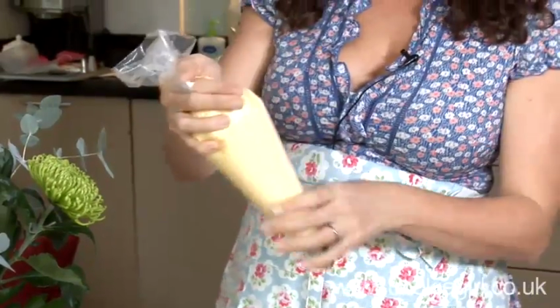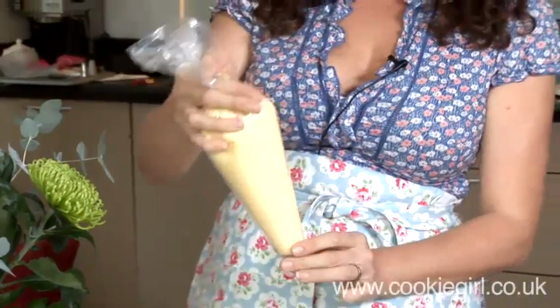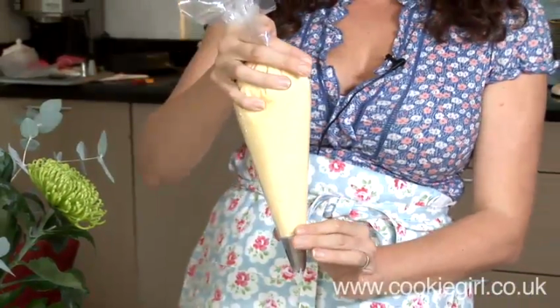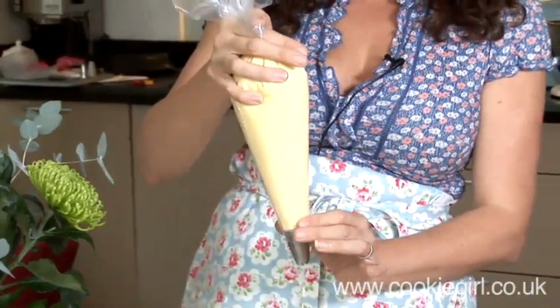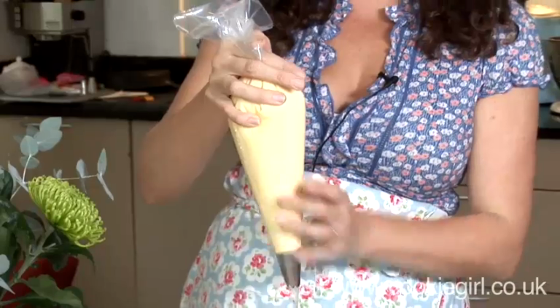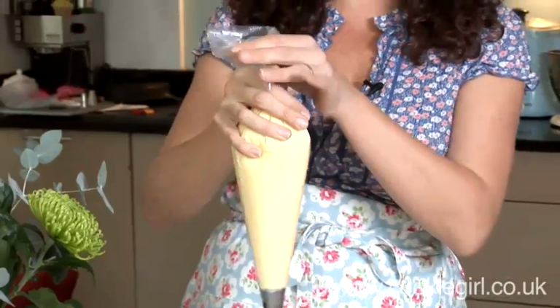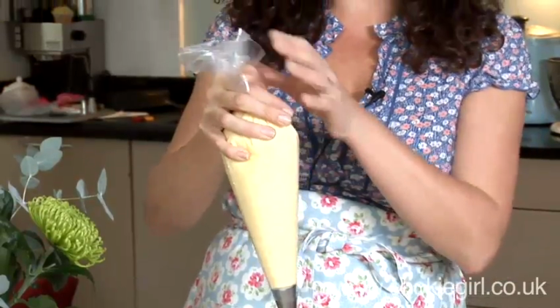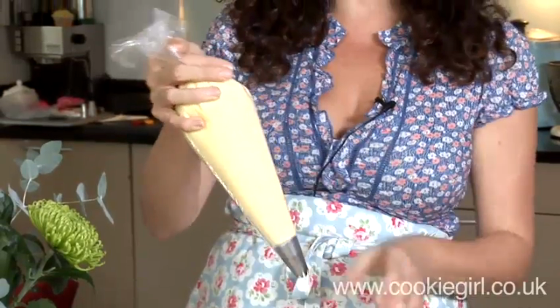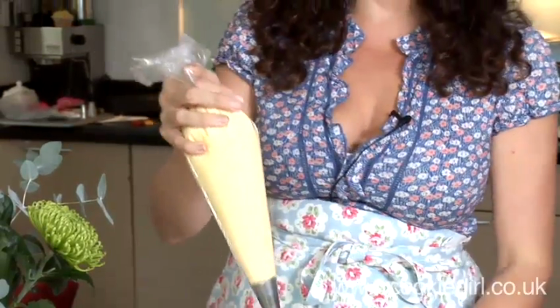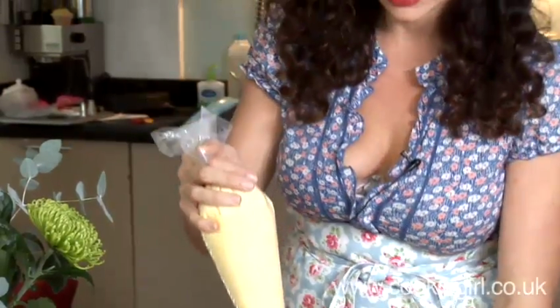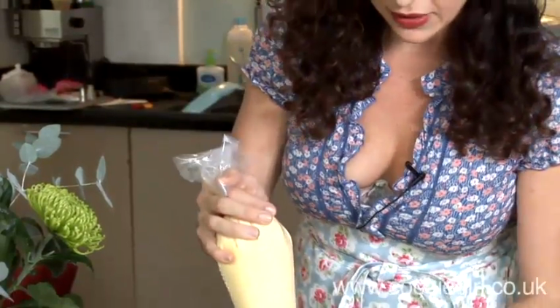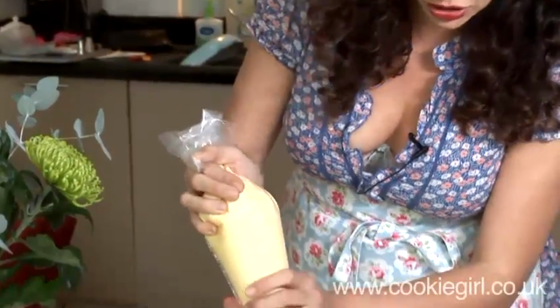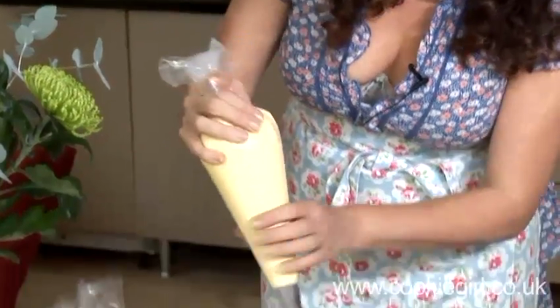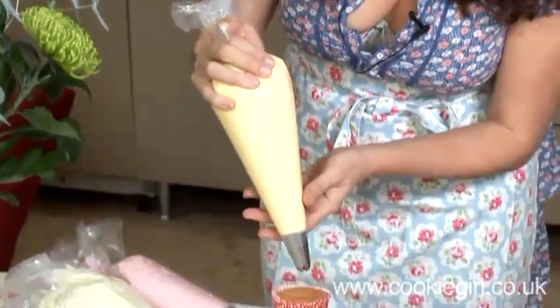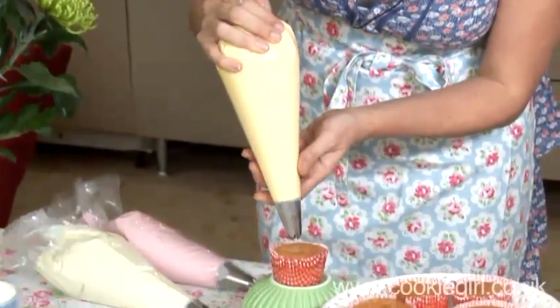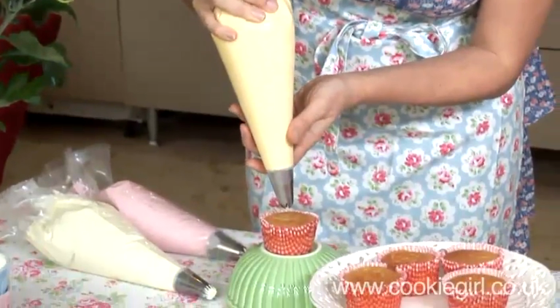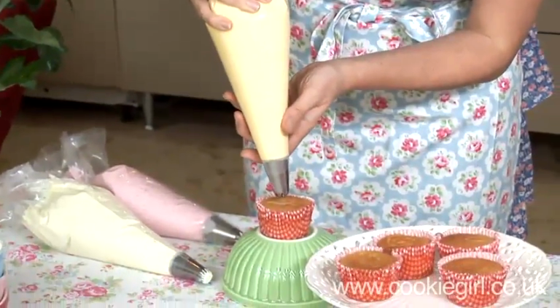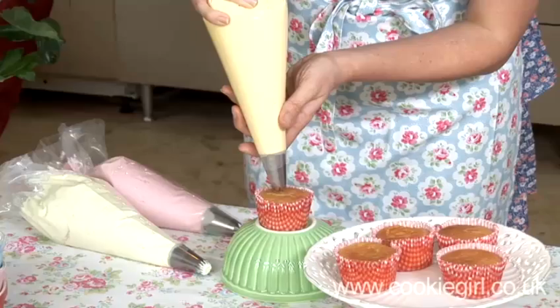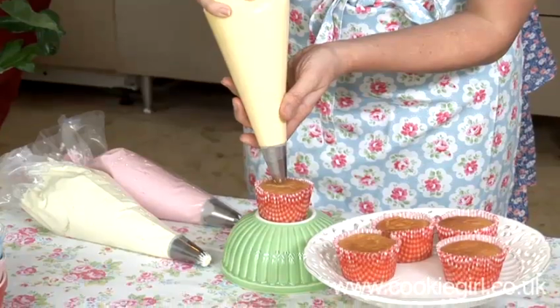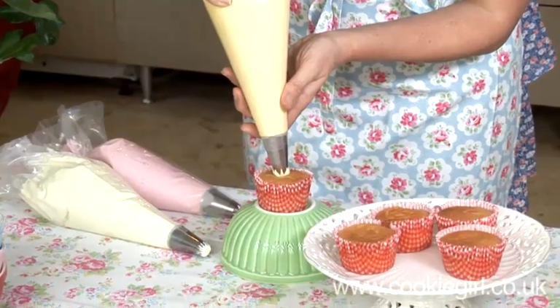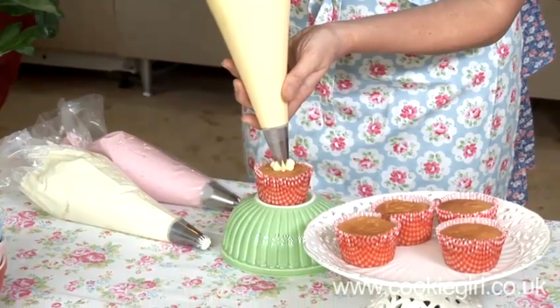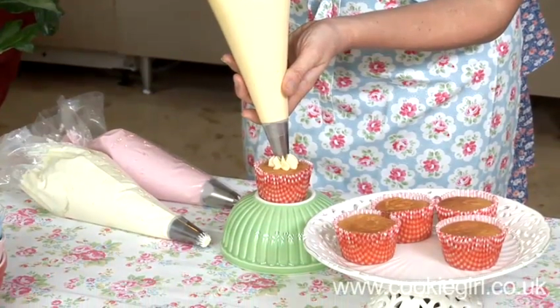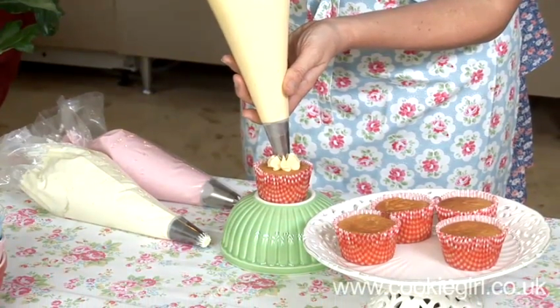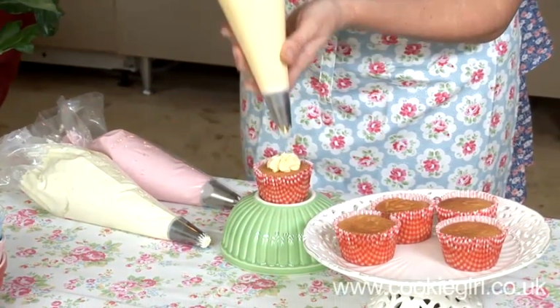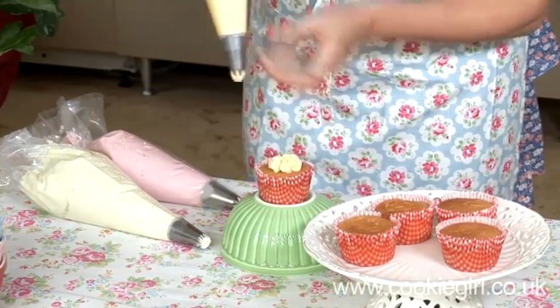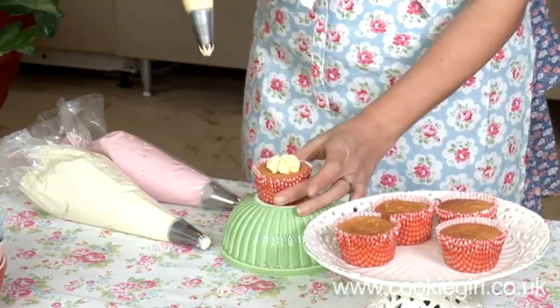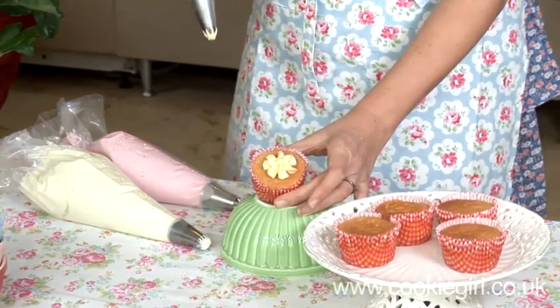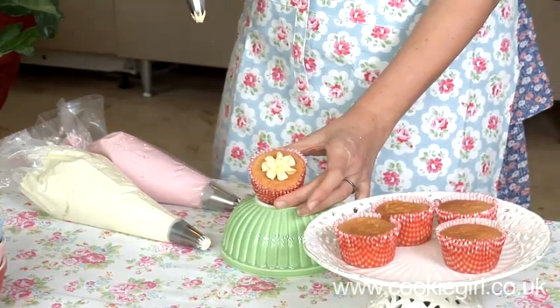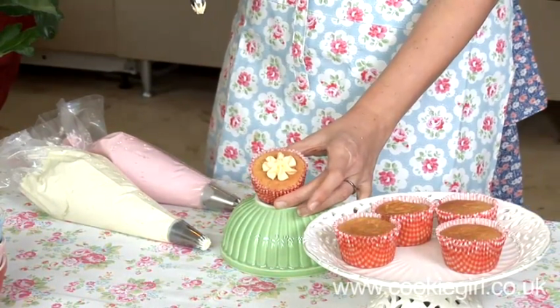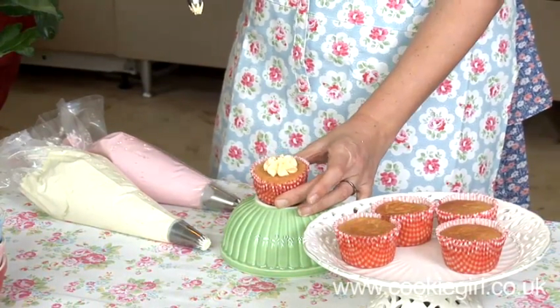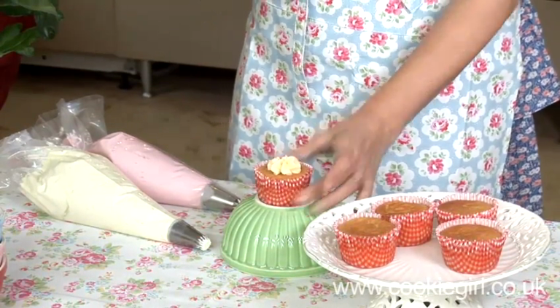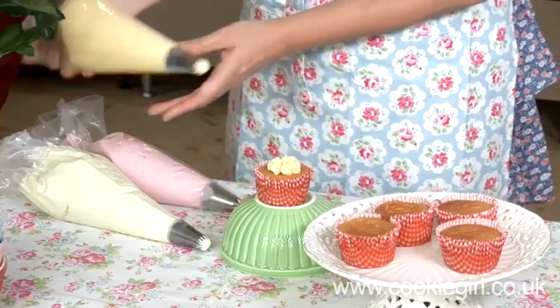I'm putting a twist in the top of the bag to stop the icing coming out and getting all over my hands. Then I'm just hovering the nozzle above the cupcake vertically, squeezing and allowing a little icing to come out, then pushing down and pulling up to finish.